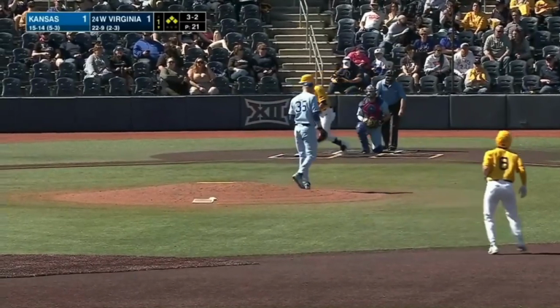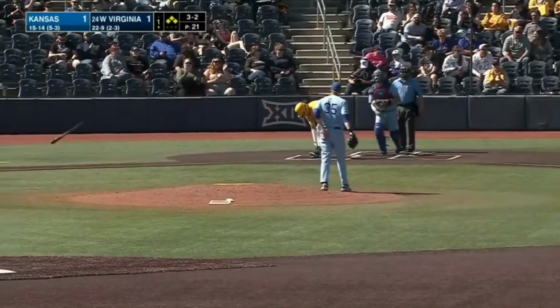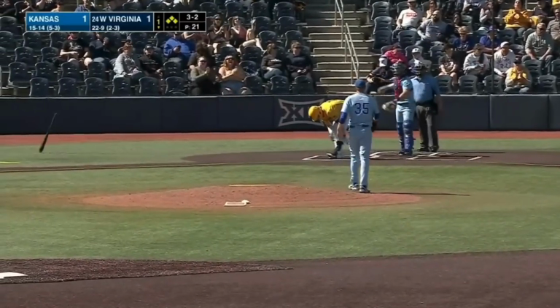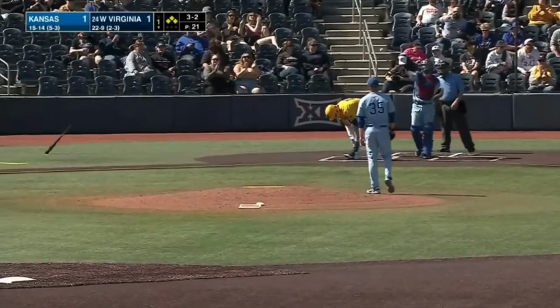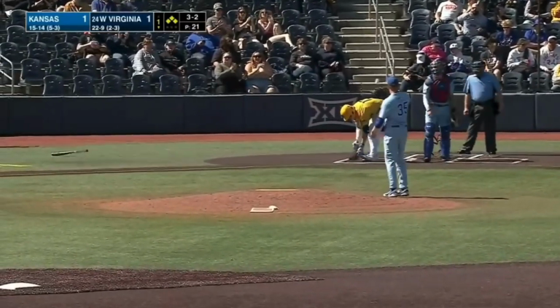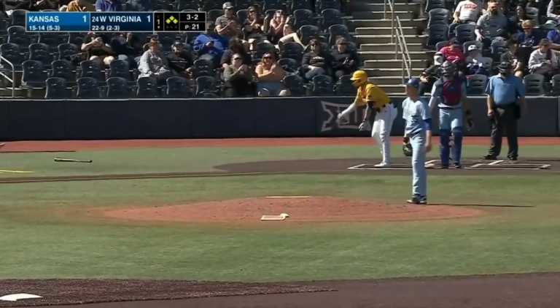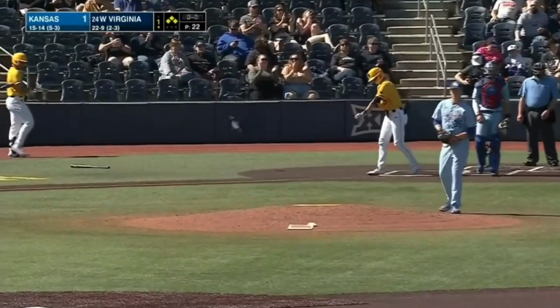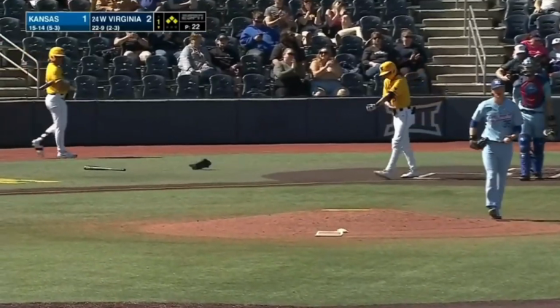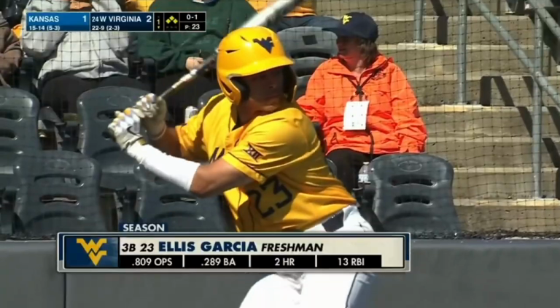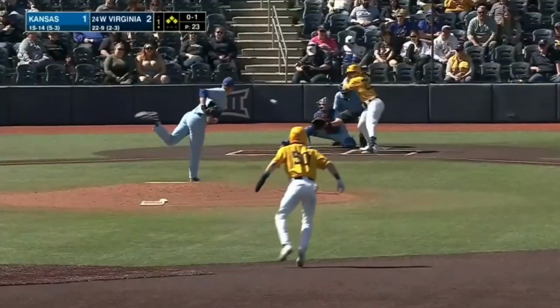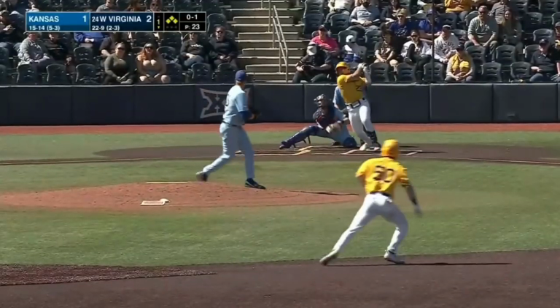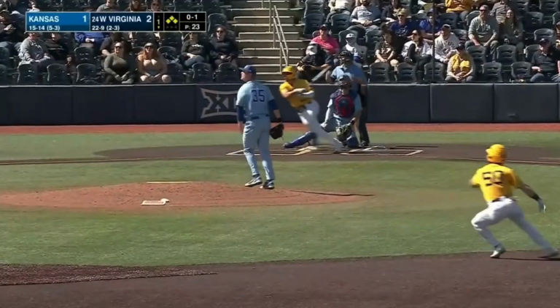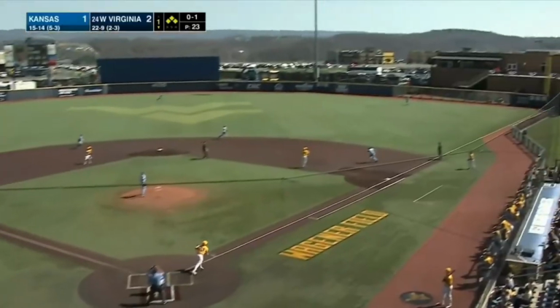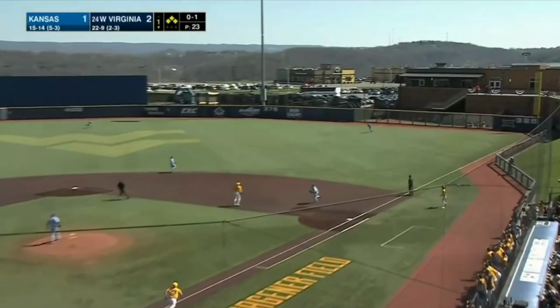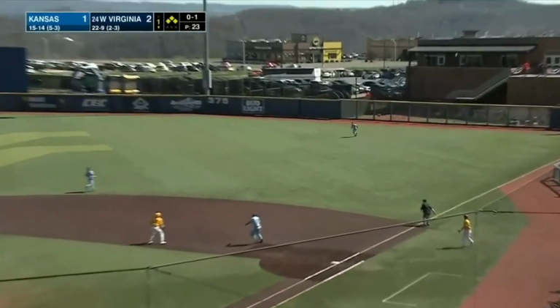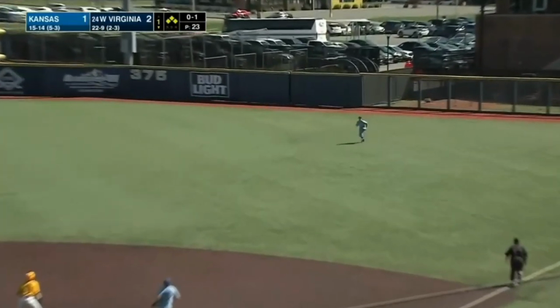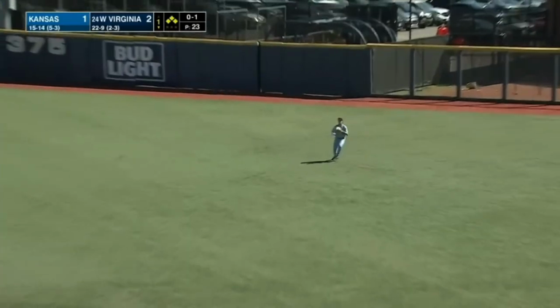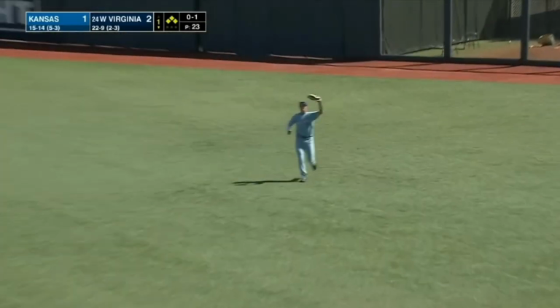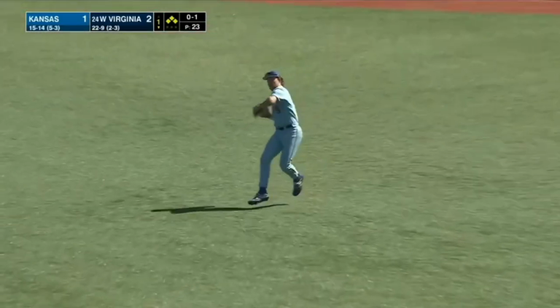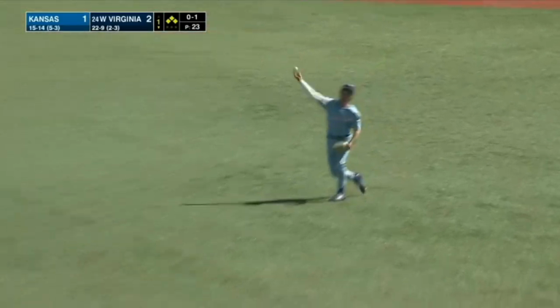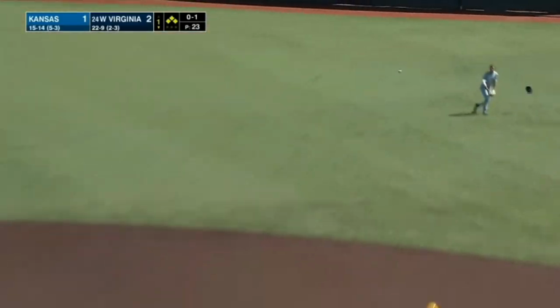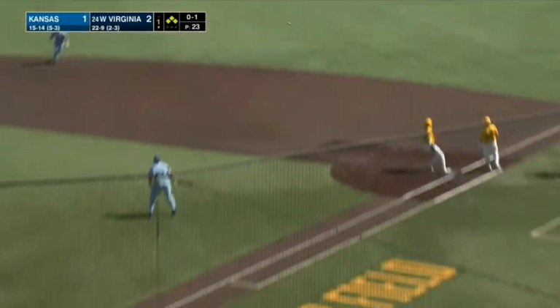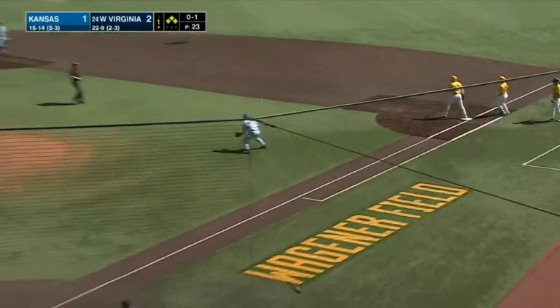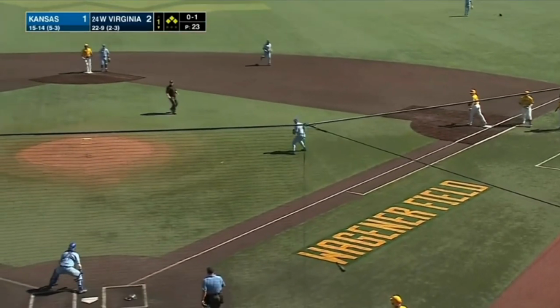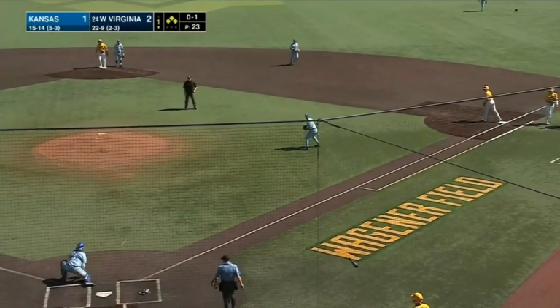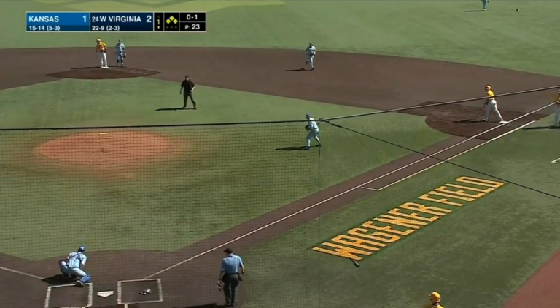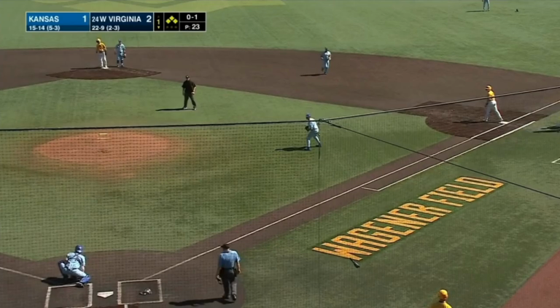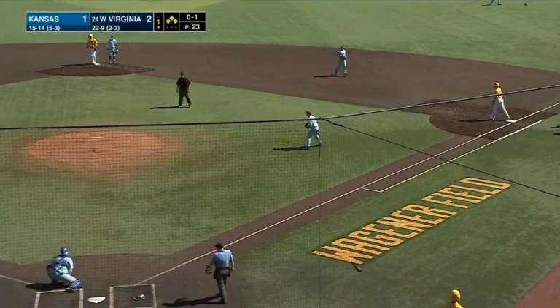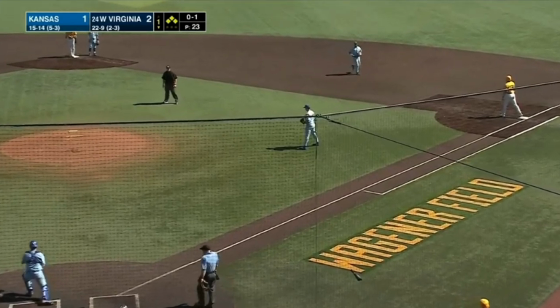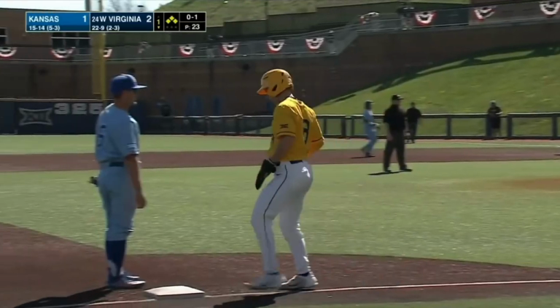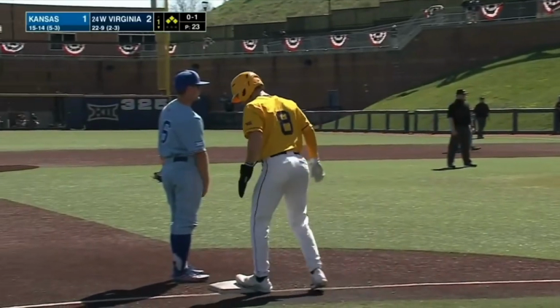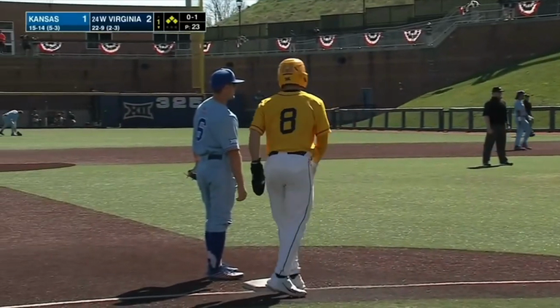That's outside, ball four. This ball is hit well out to right — charging in on it, making the catch is Leto. Runners will hold. Leto's got a good arm out there.